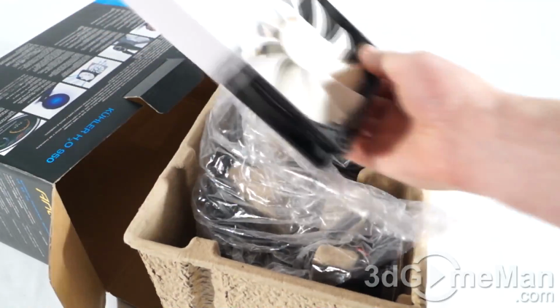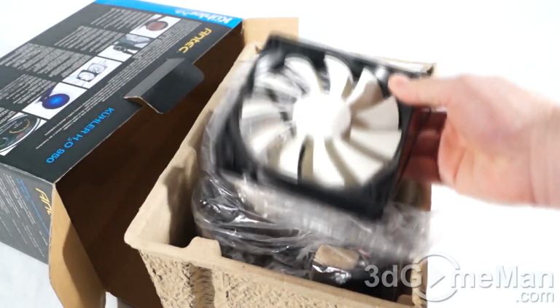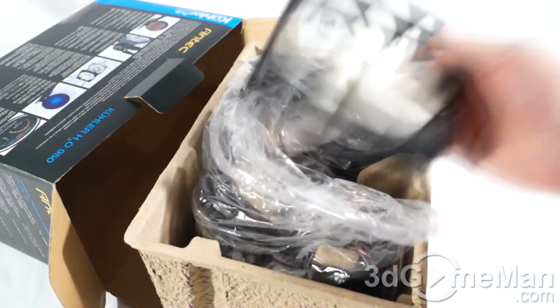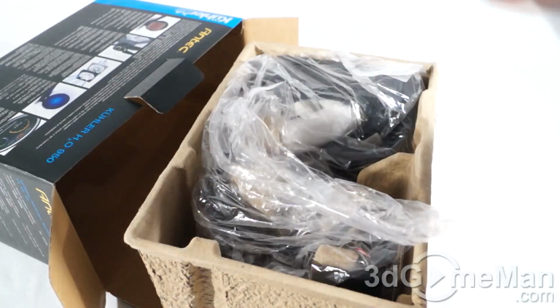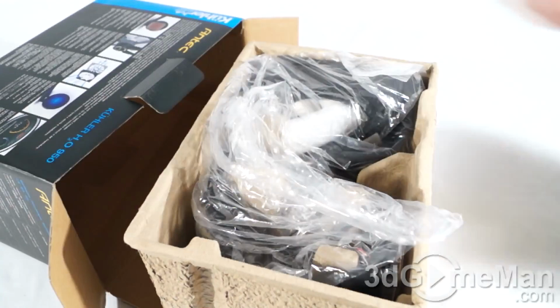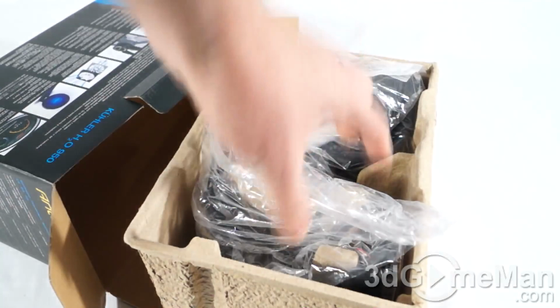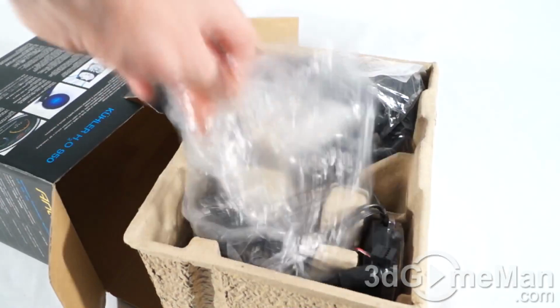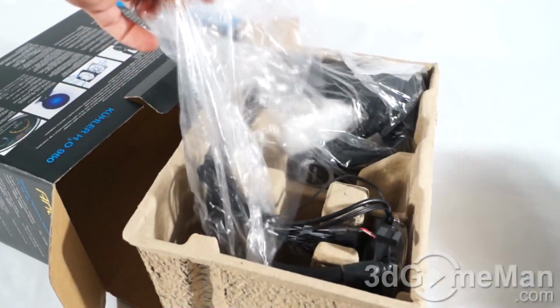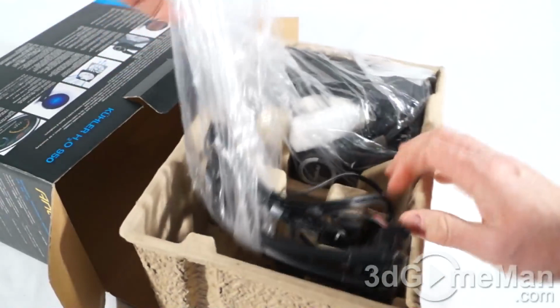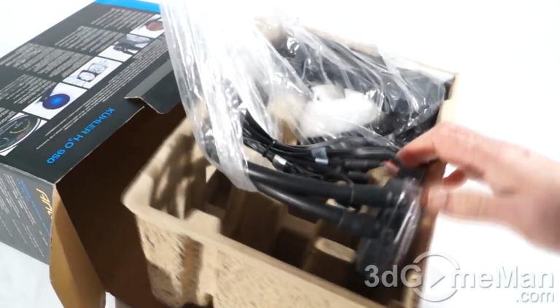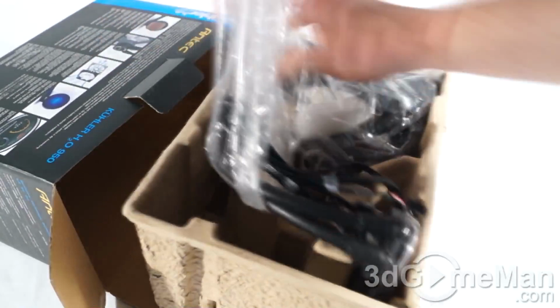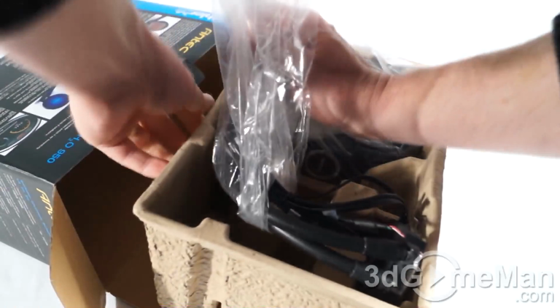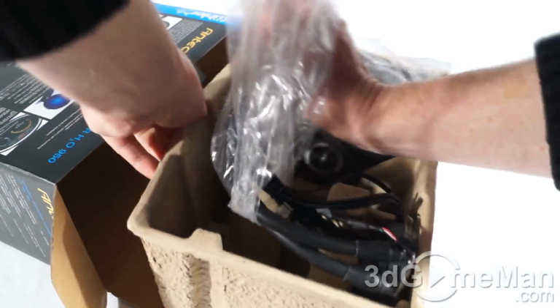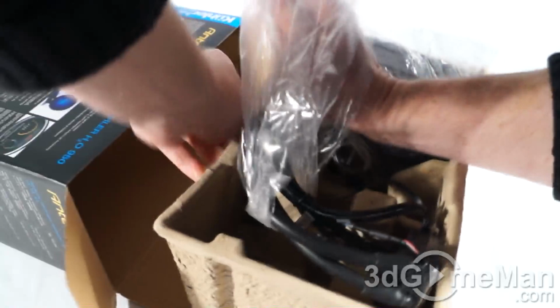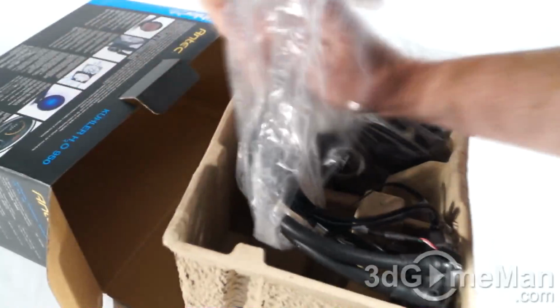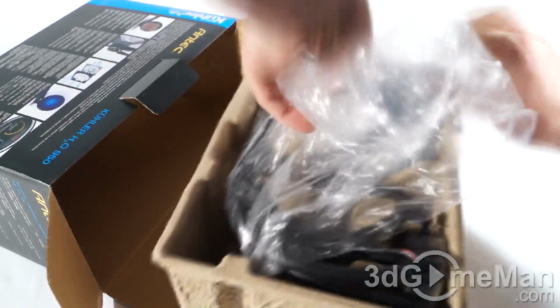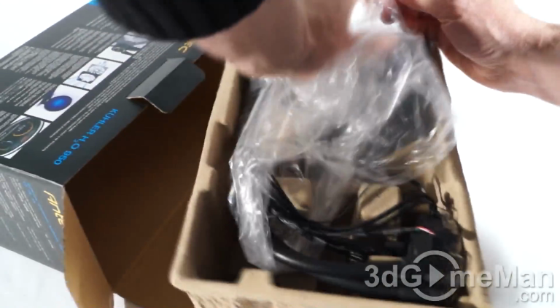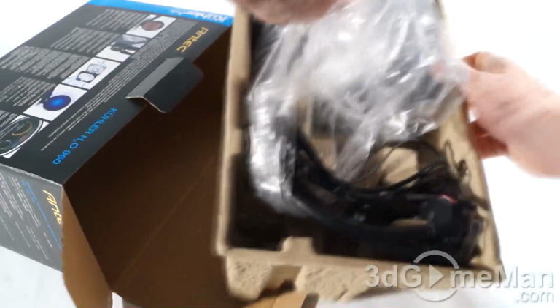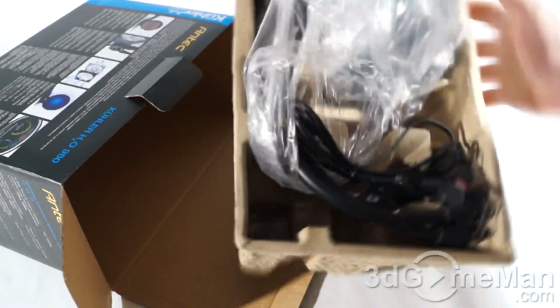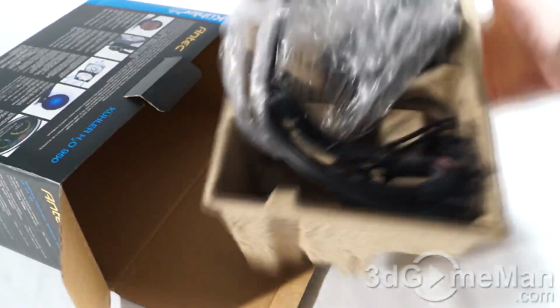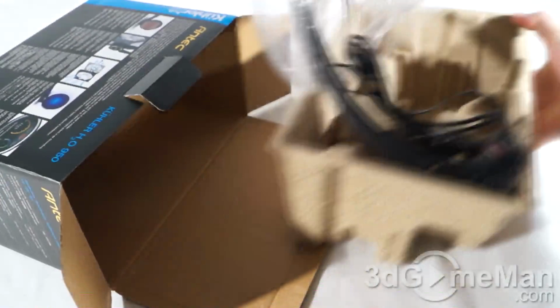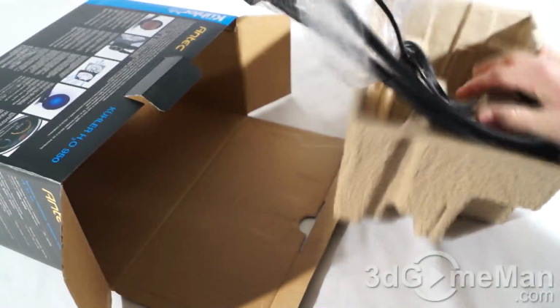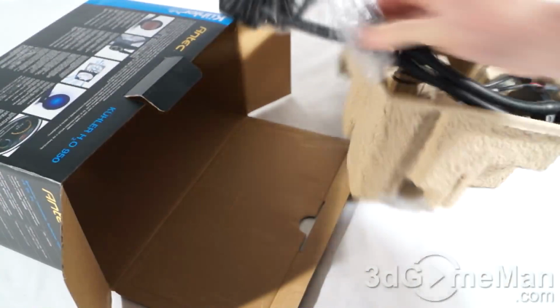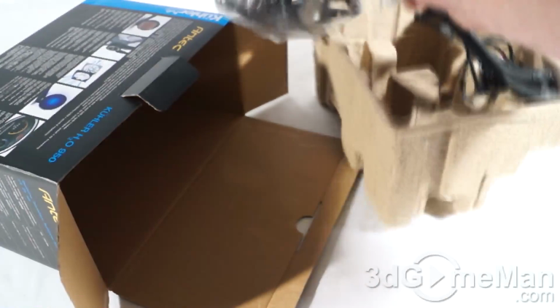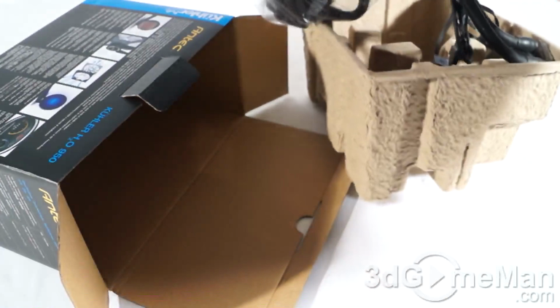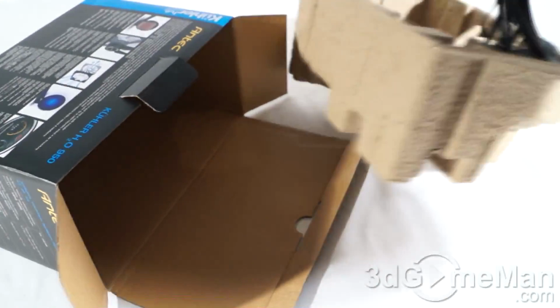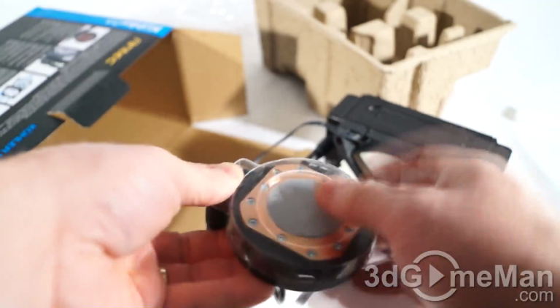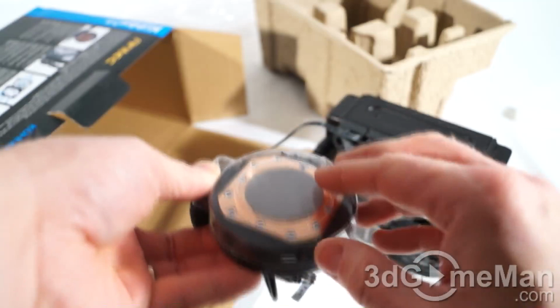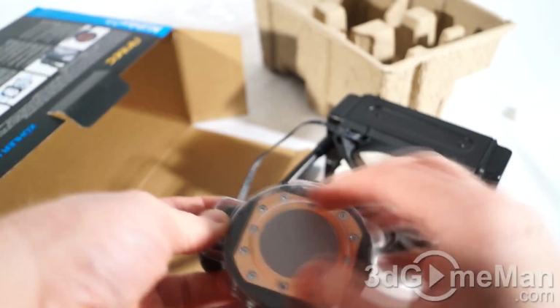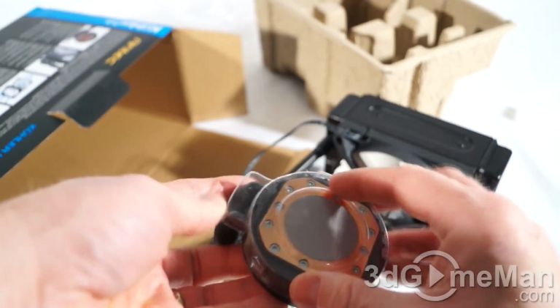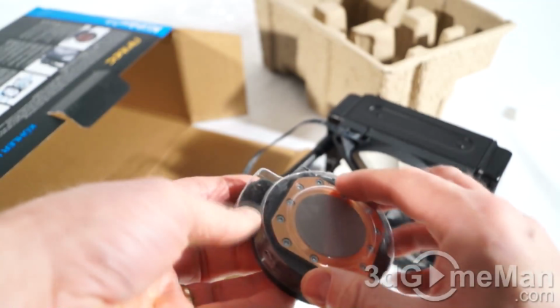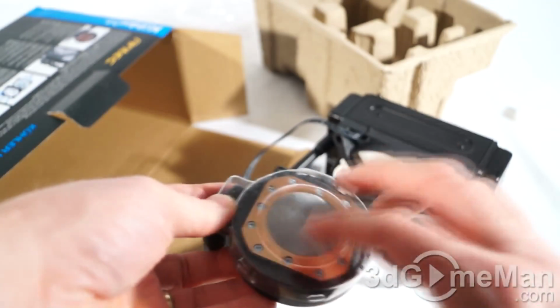Also included is a 120mm fan and the unit itself, which comes in a plastic bag. The water block has a piece of plastic on it to protect it as well as keeping the thermal compound in place.